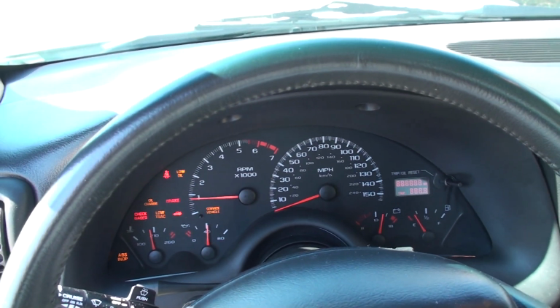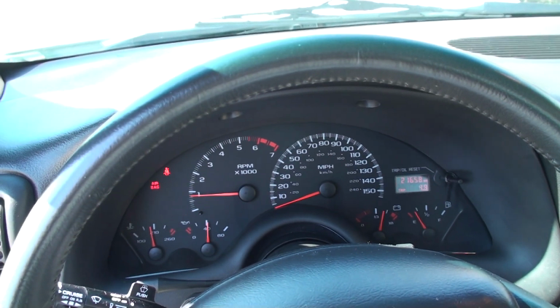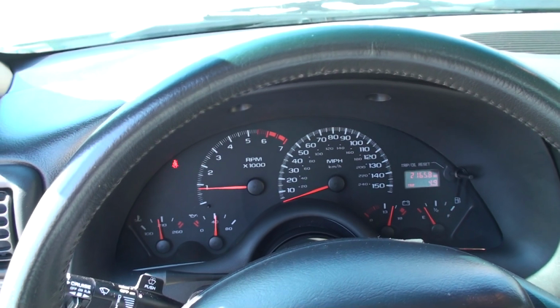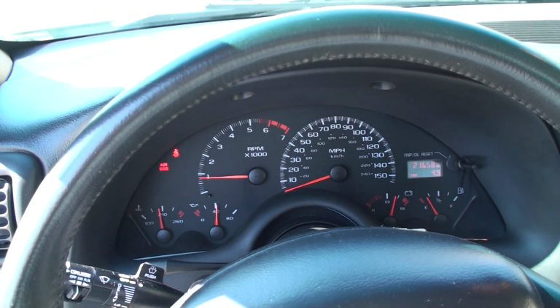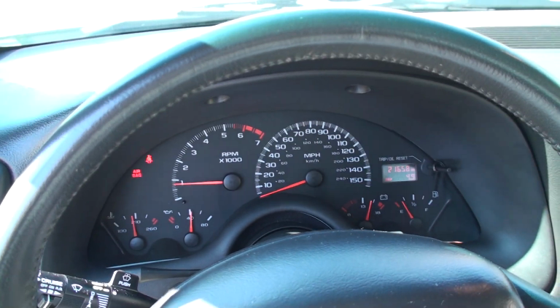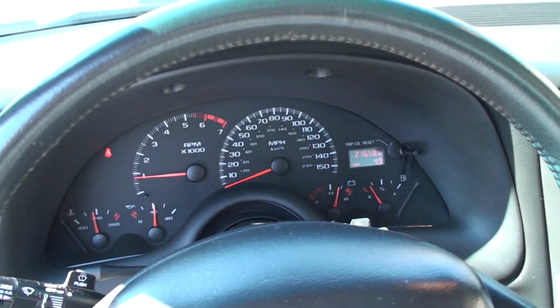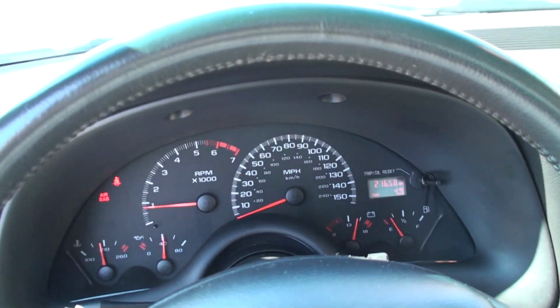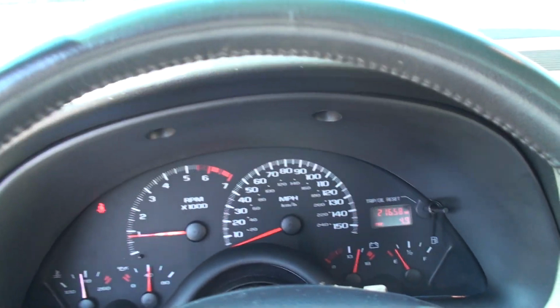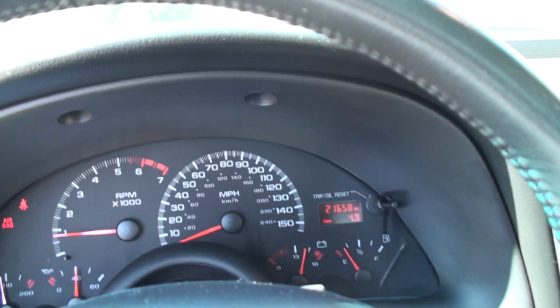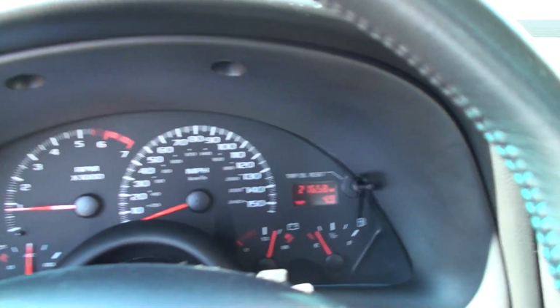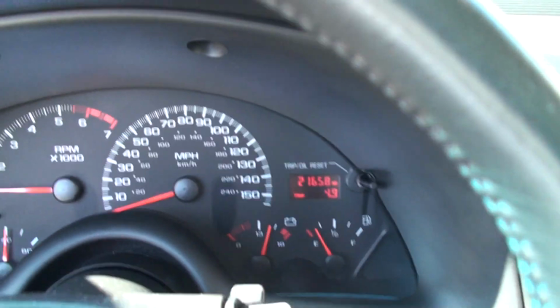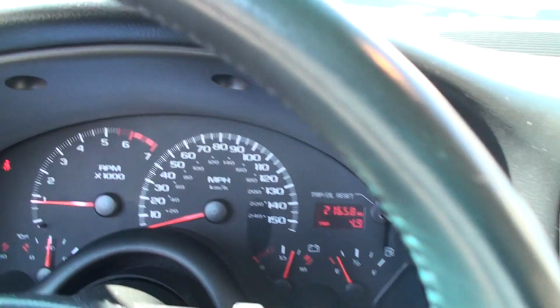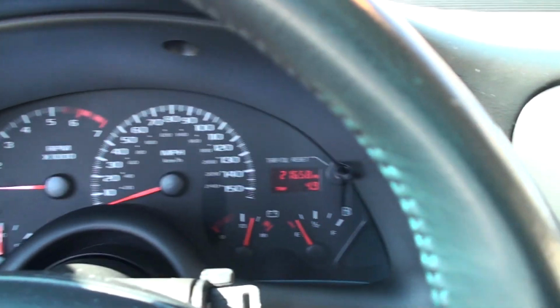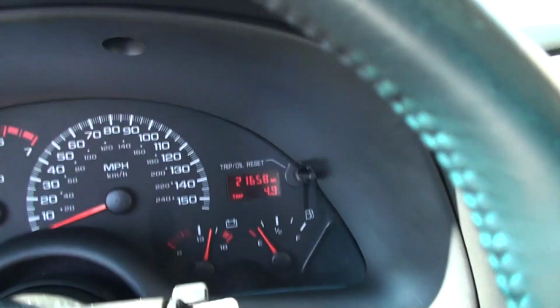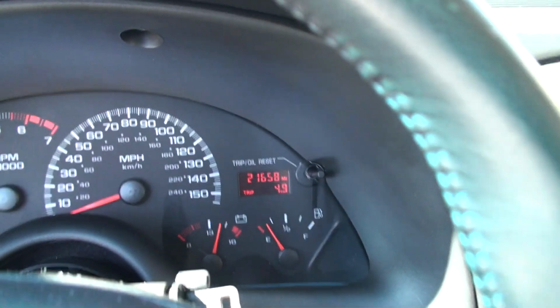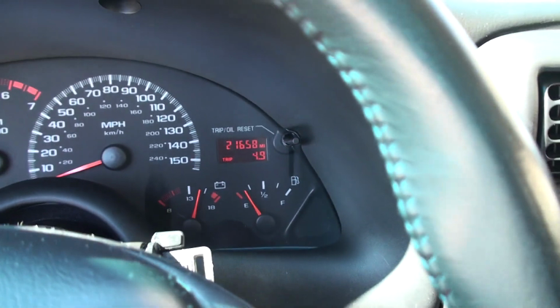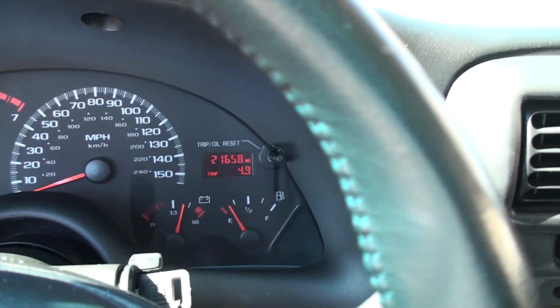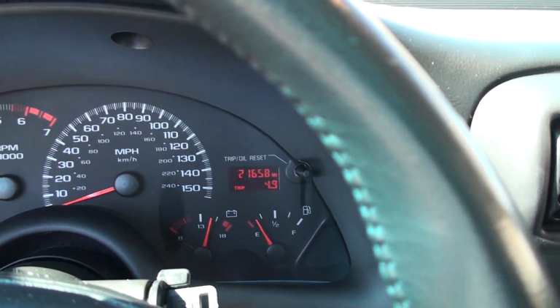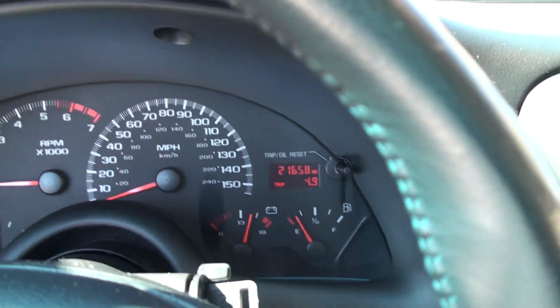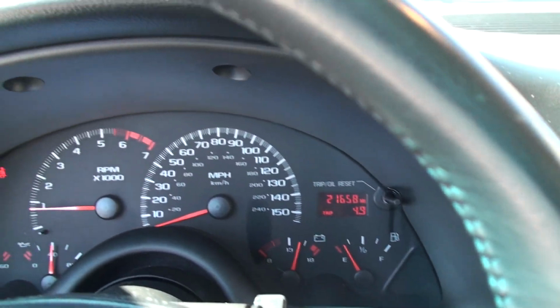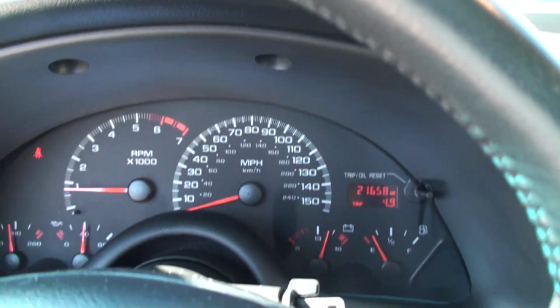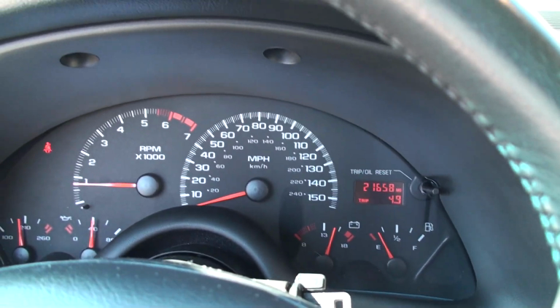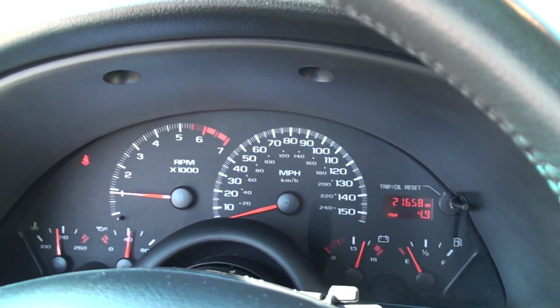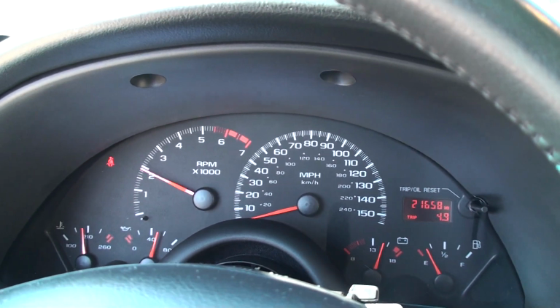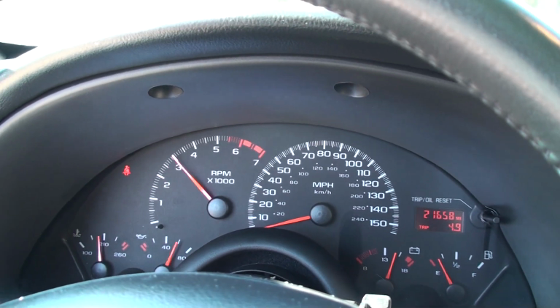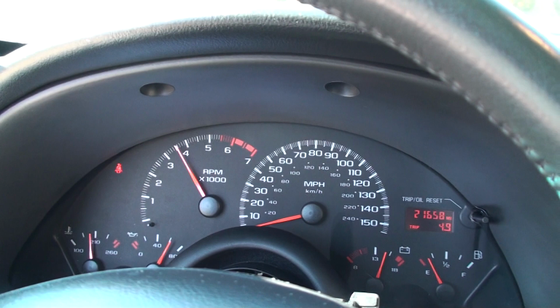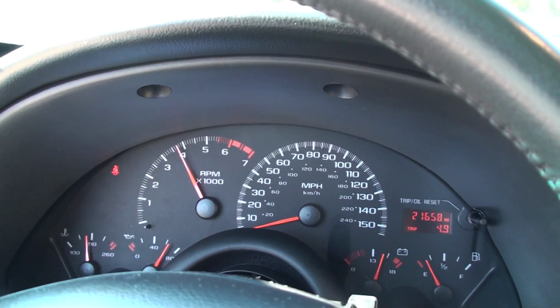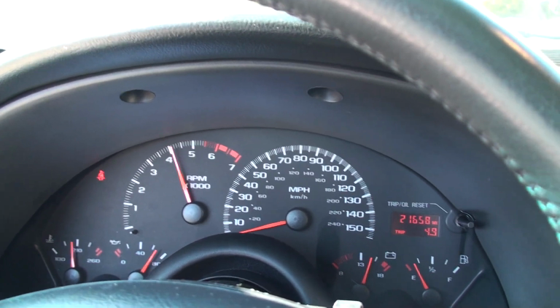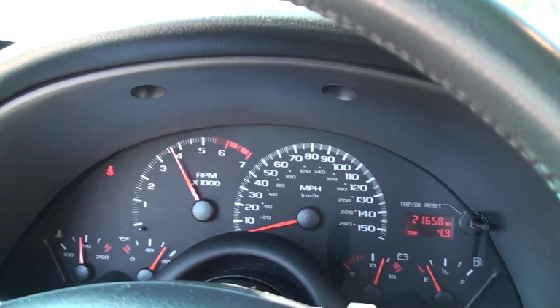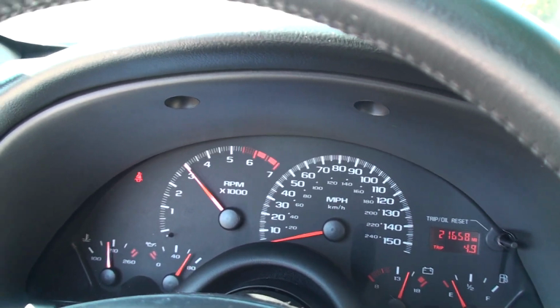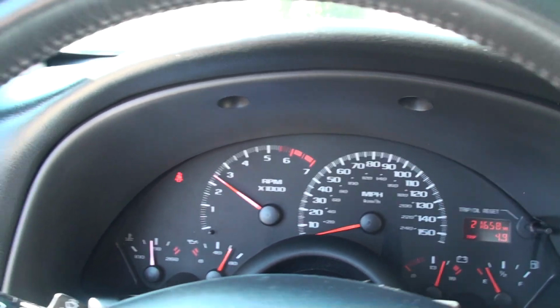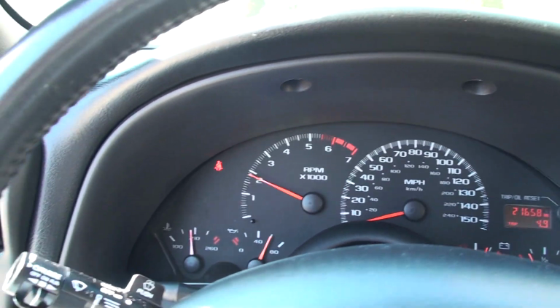Nice display. Got 21,658 miles. All your gauges. Sounds pretty good.